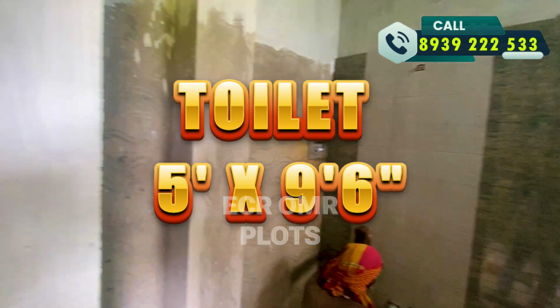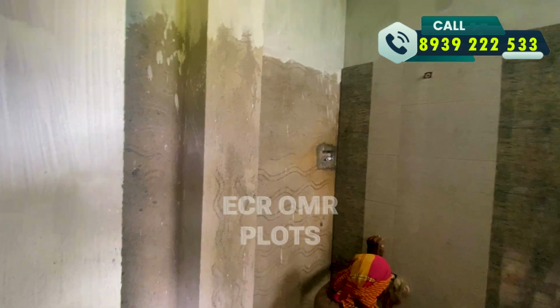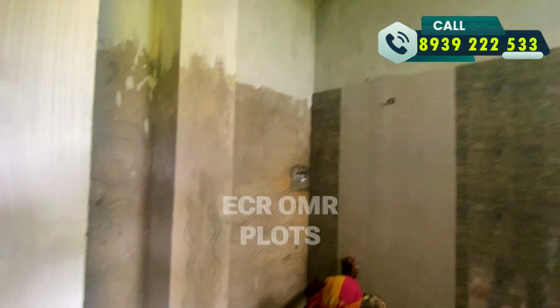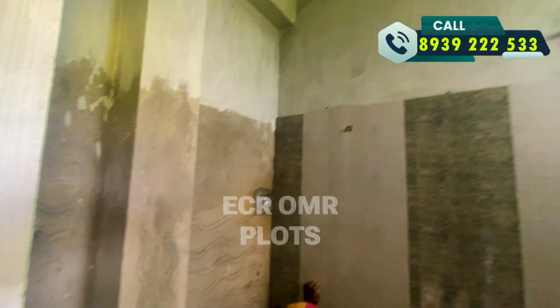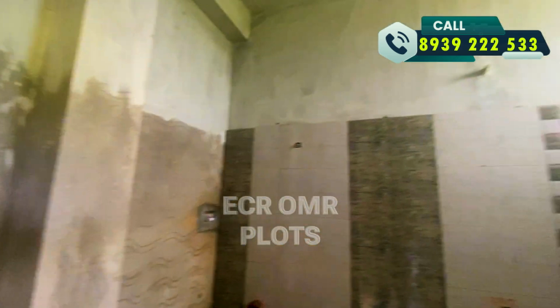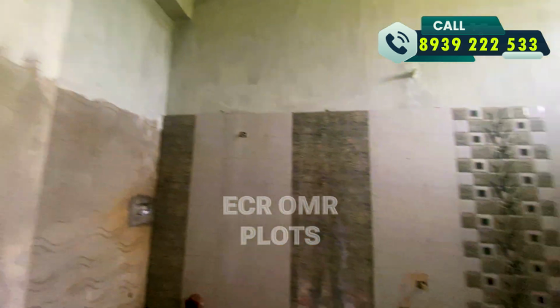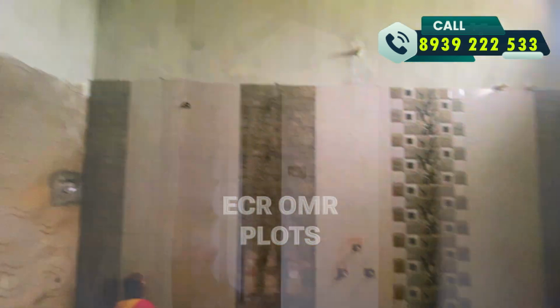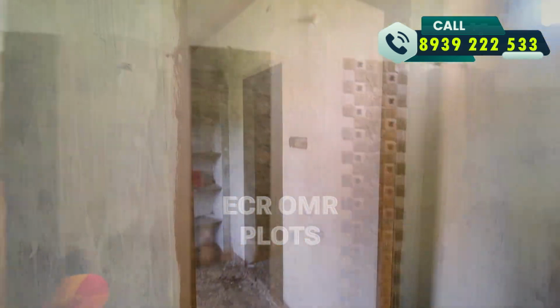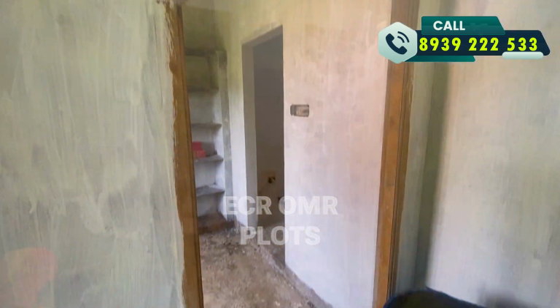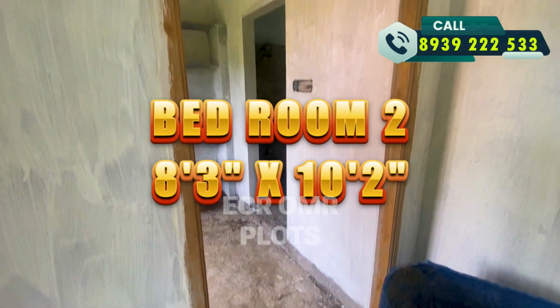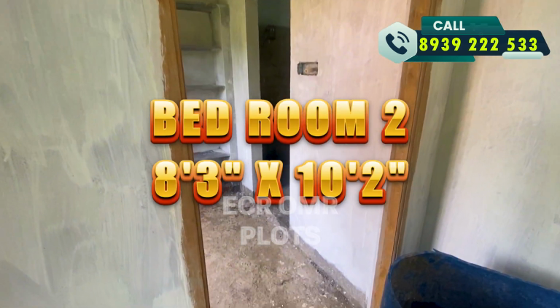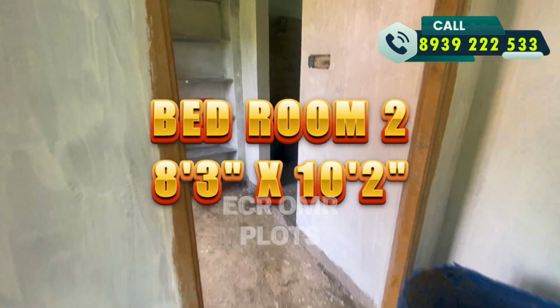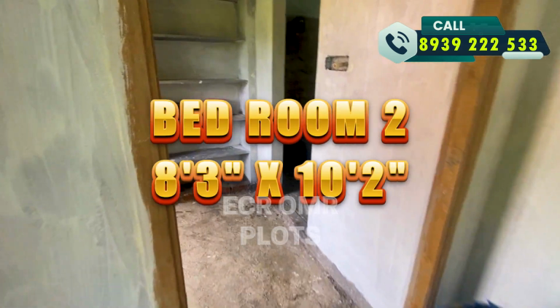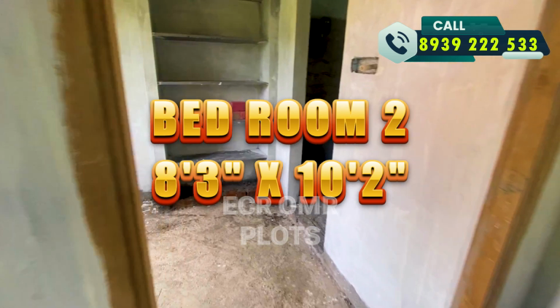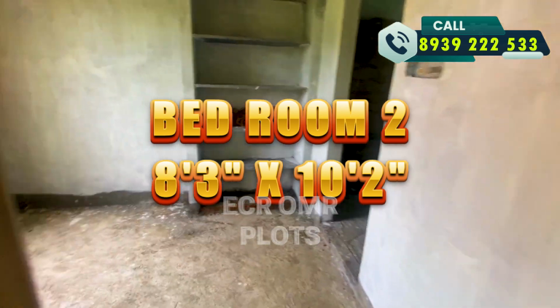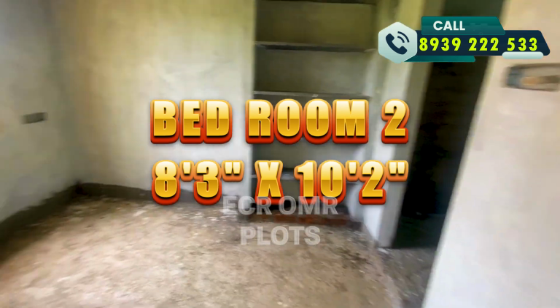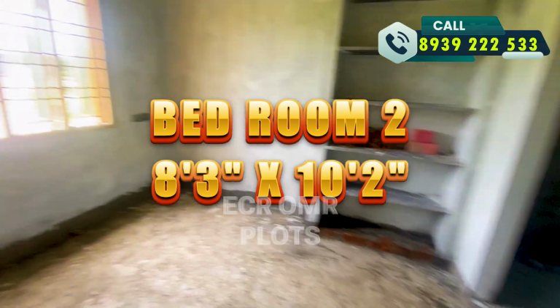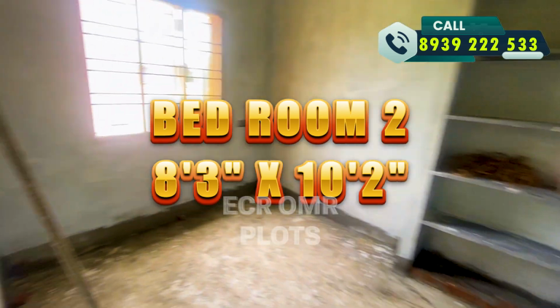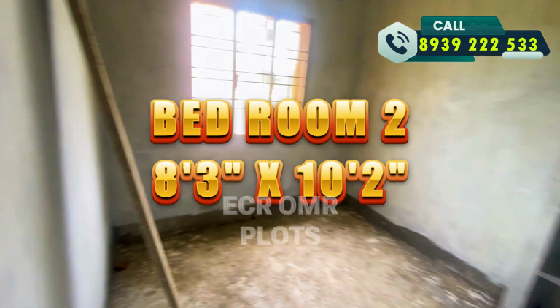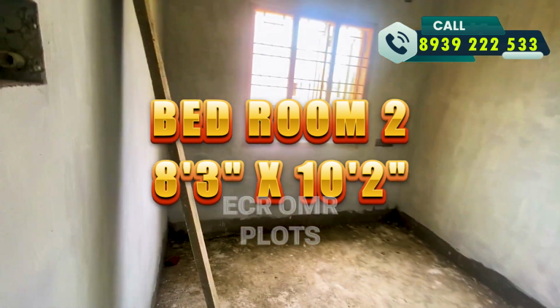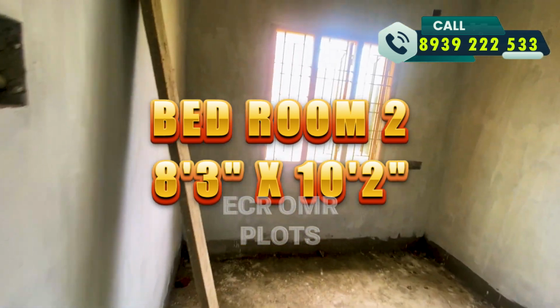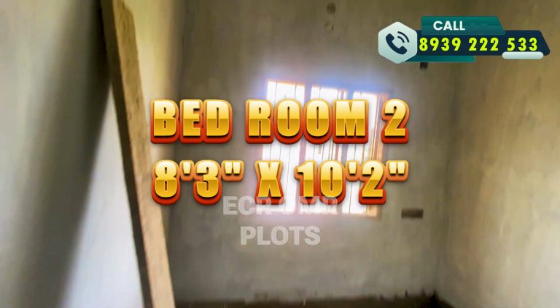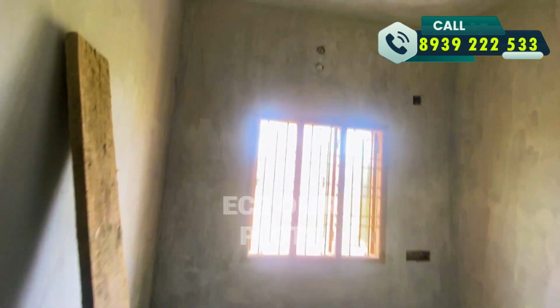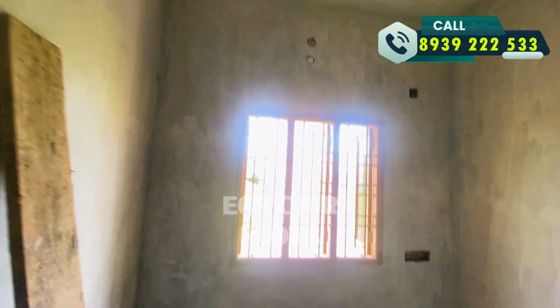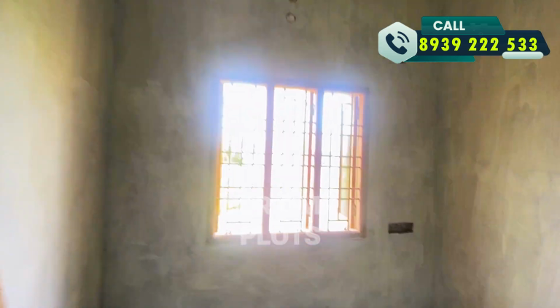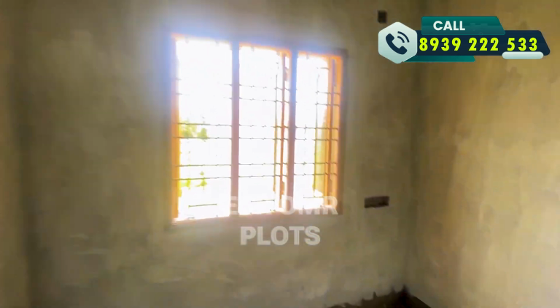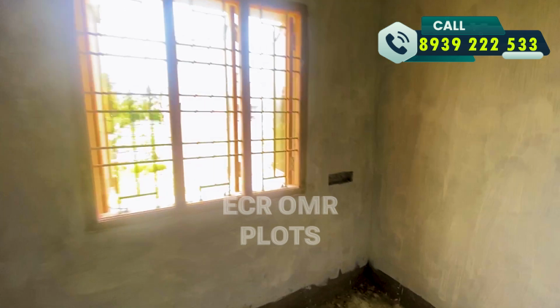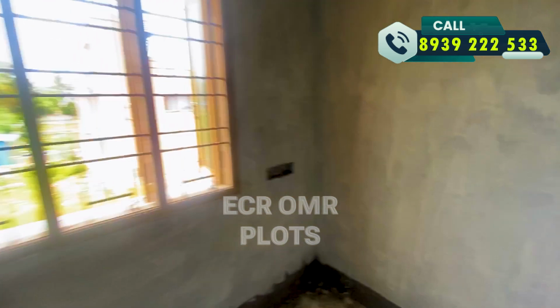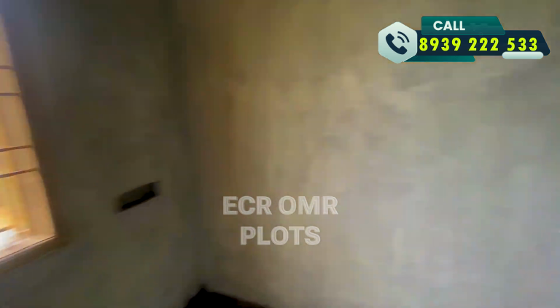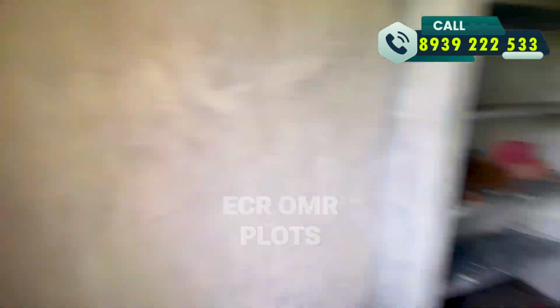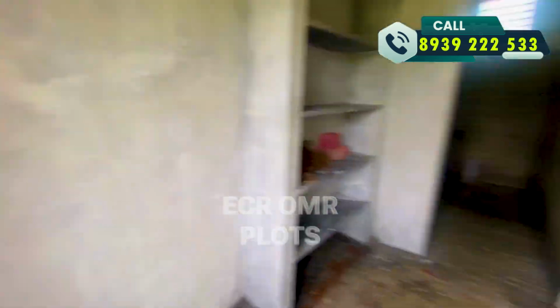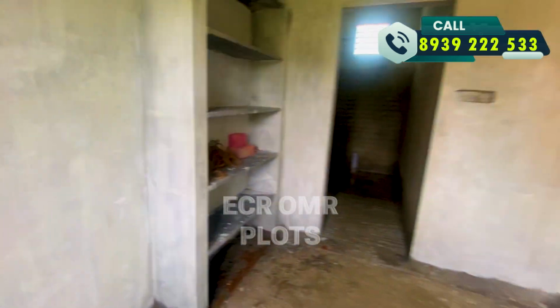You will have bedroom 3, which is 8.3 feet by 10.2 feet. The frontage is 15.6 feet — this is the view from the front floor.